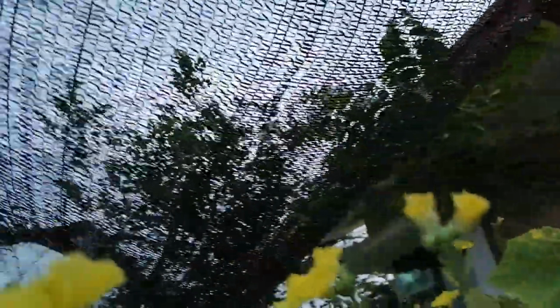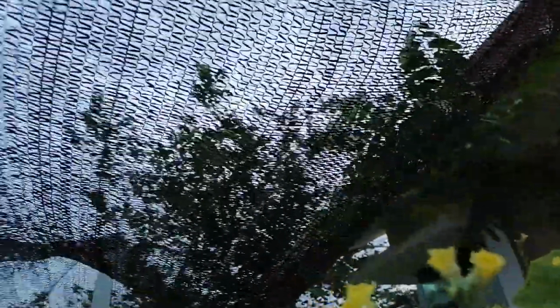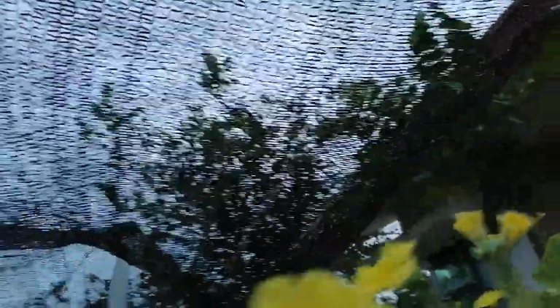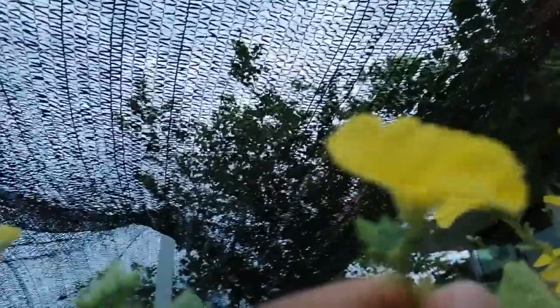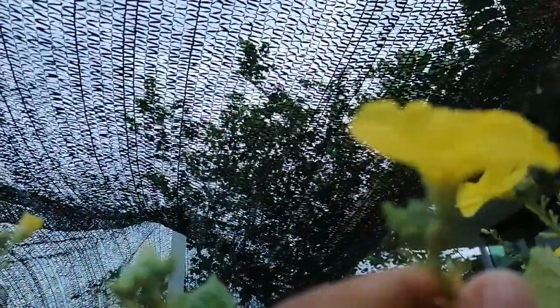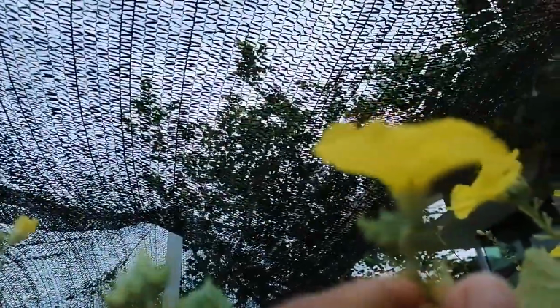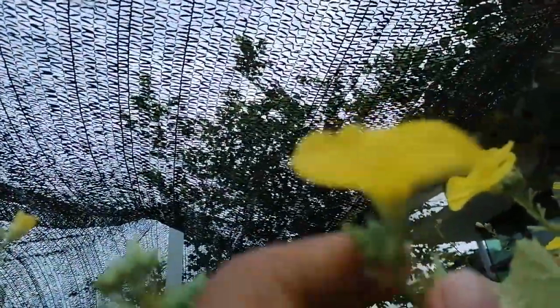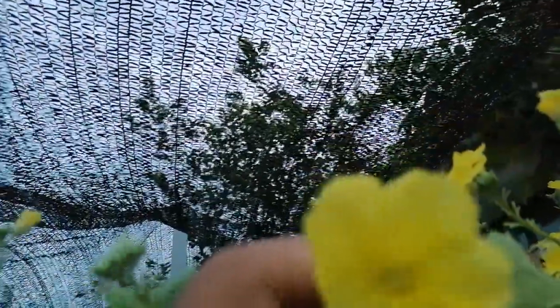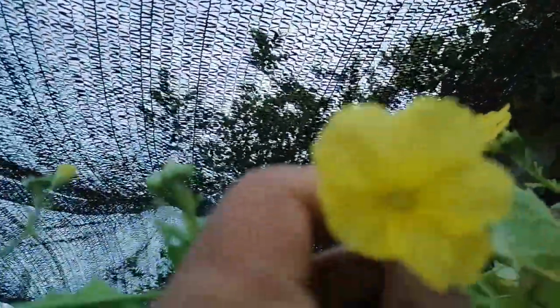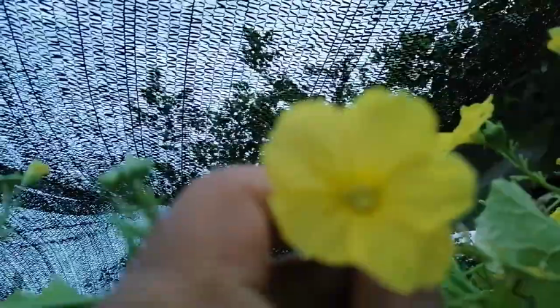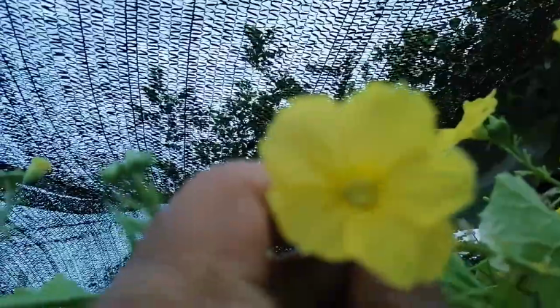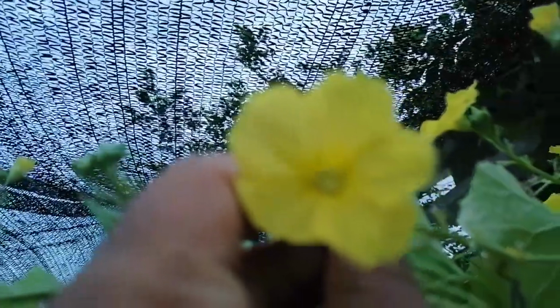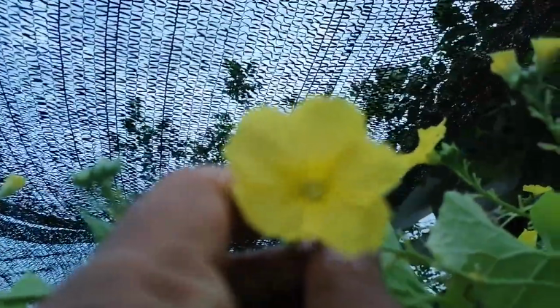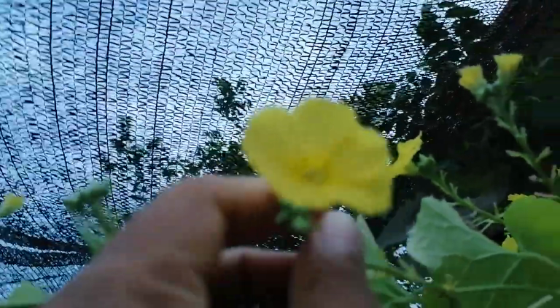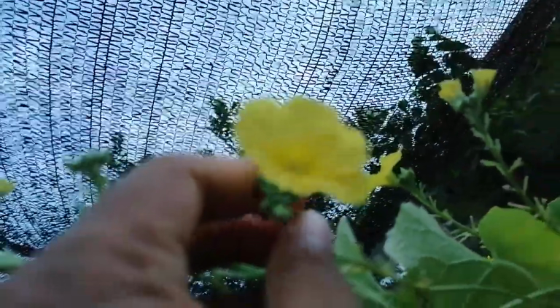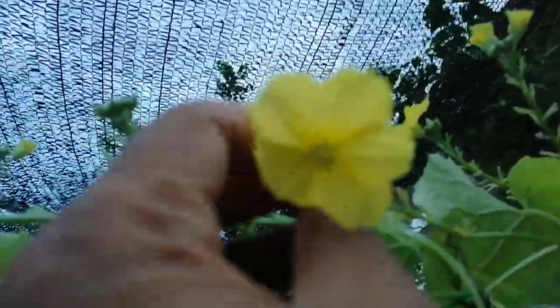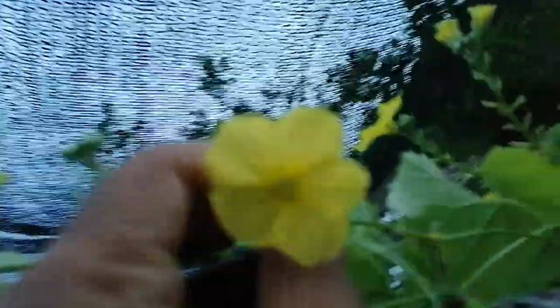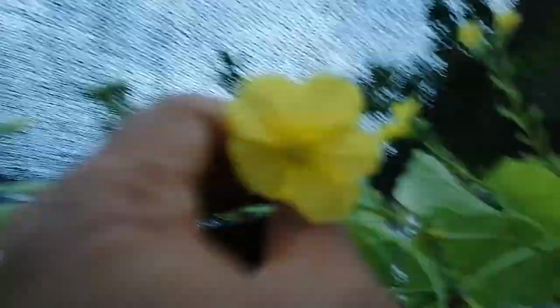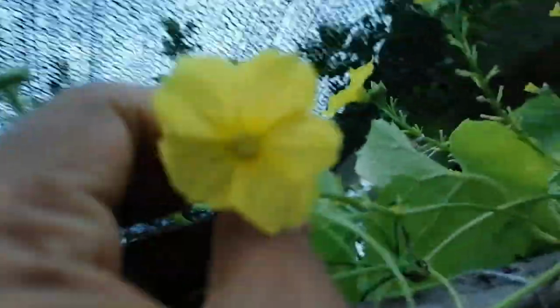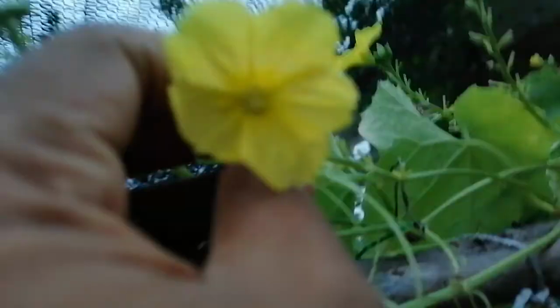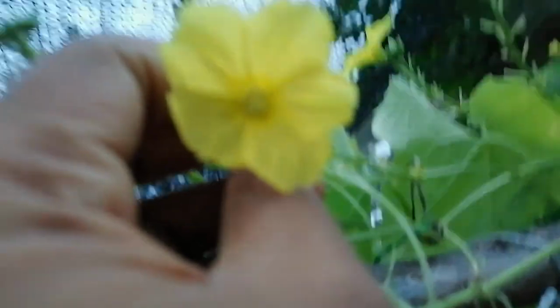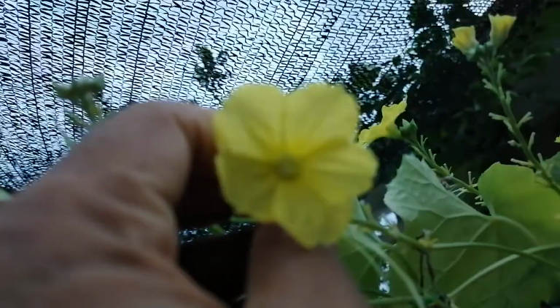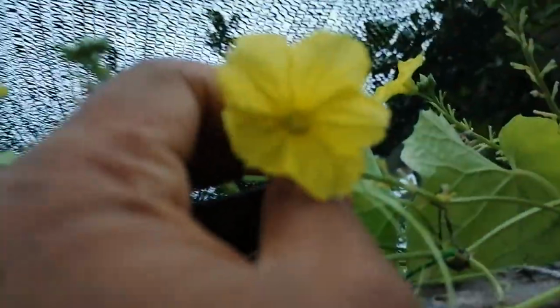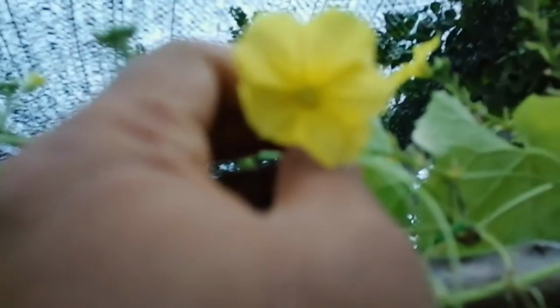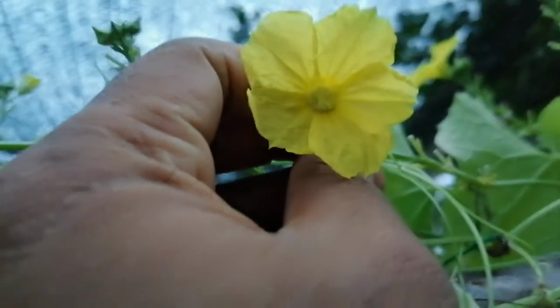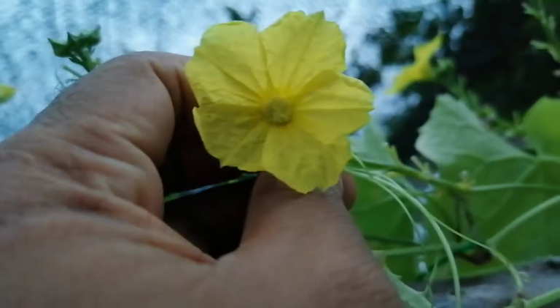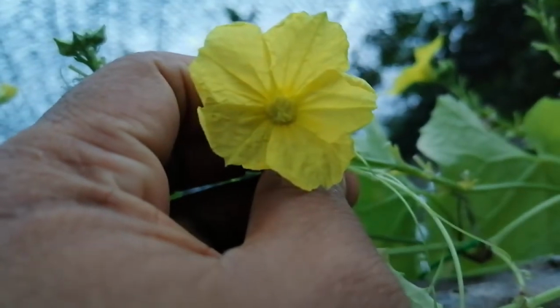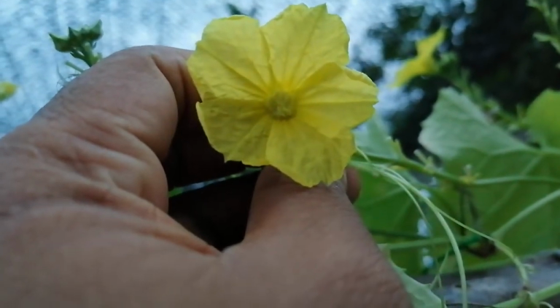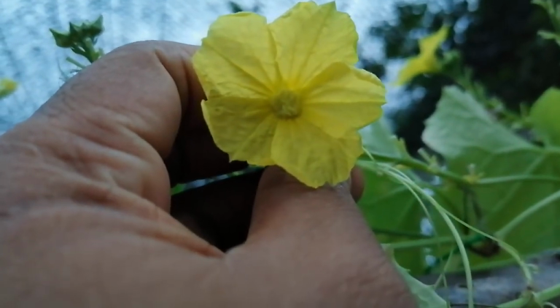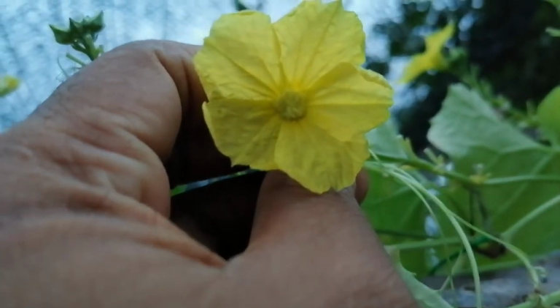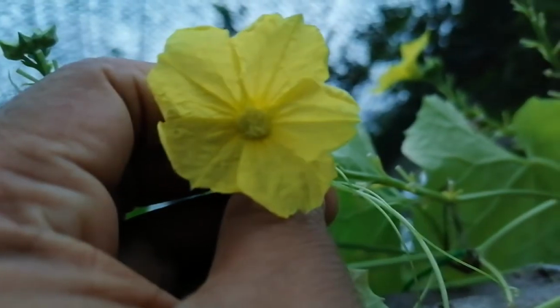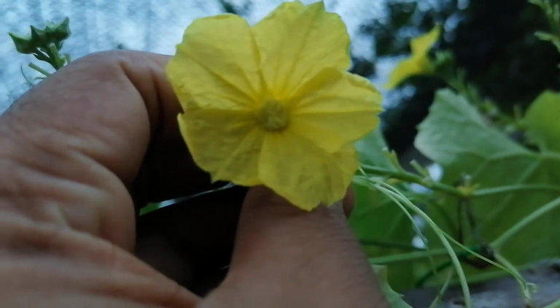All these are male flowers. You can see all the flowers inside — there is the anther. This is the male flower; you can see inside, this is the anther.